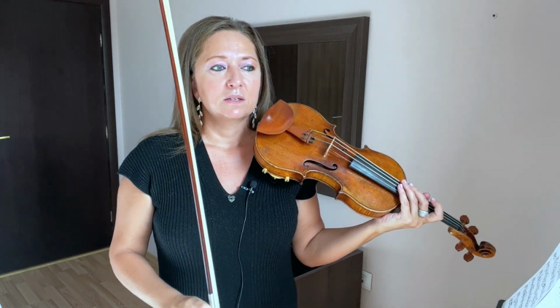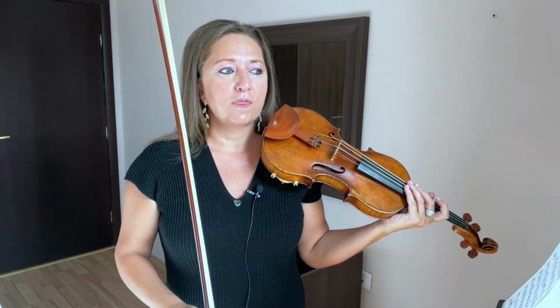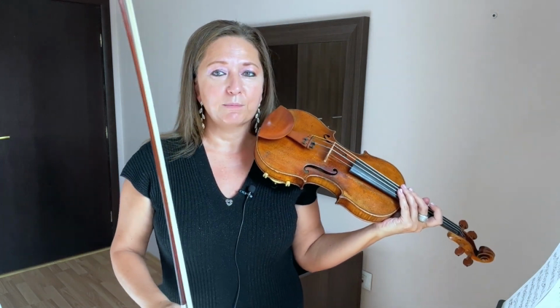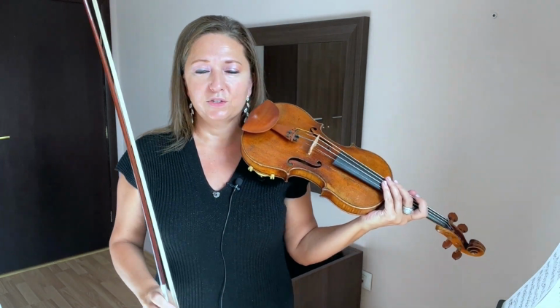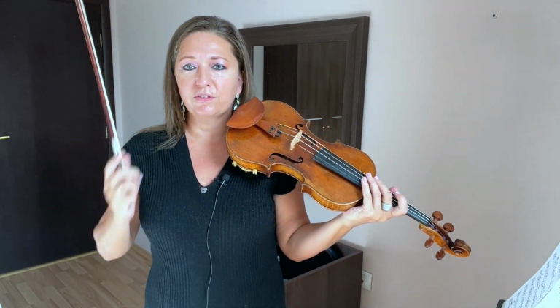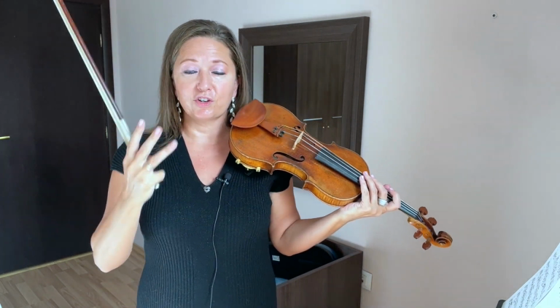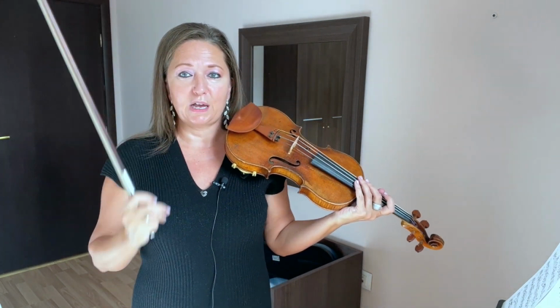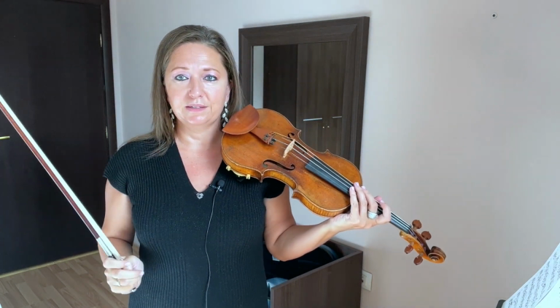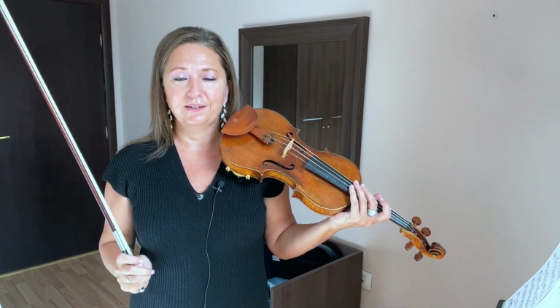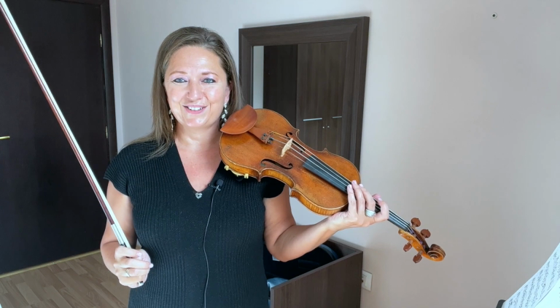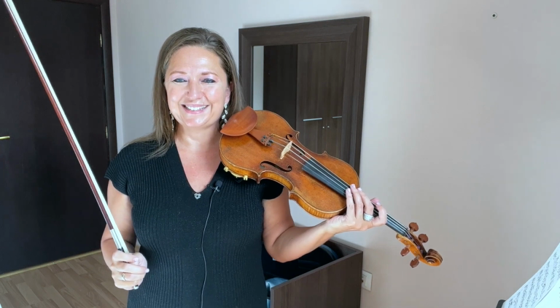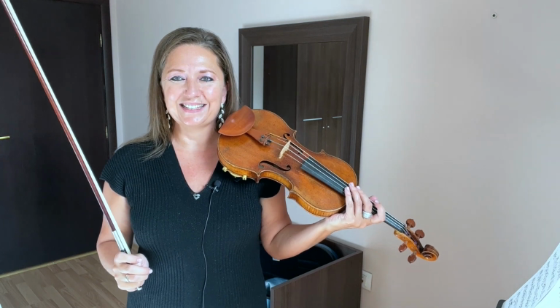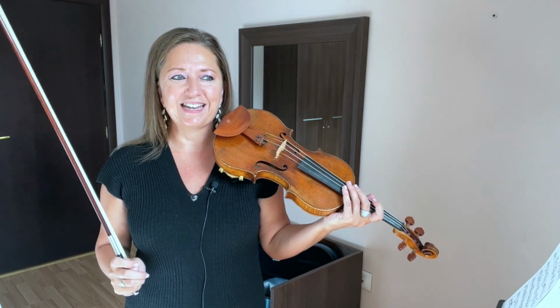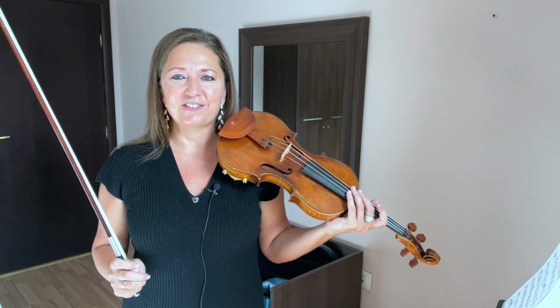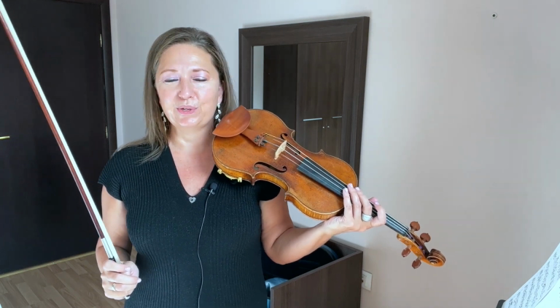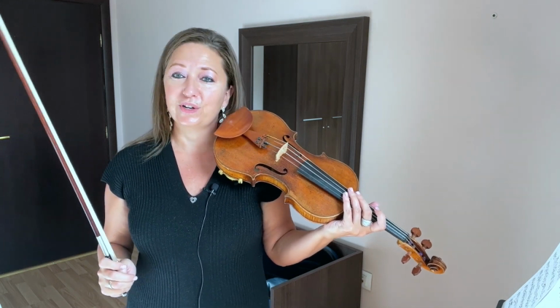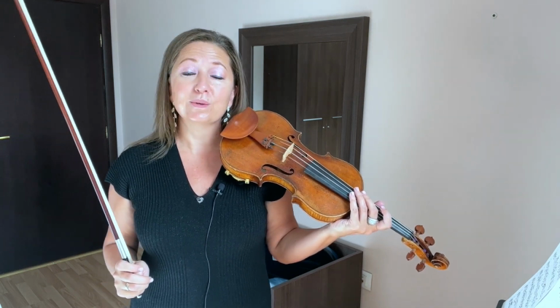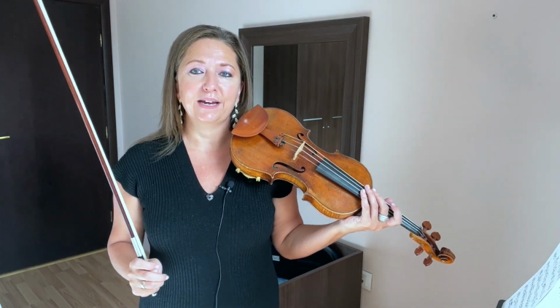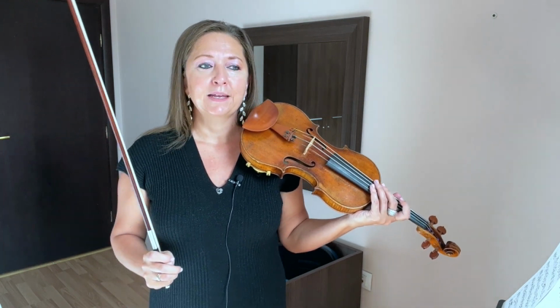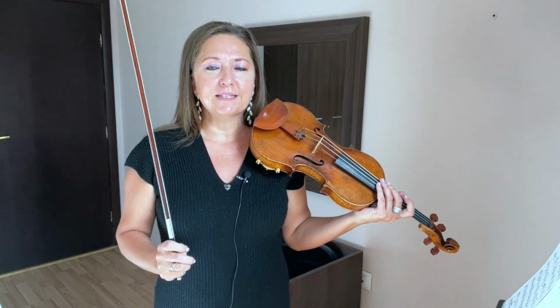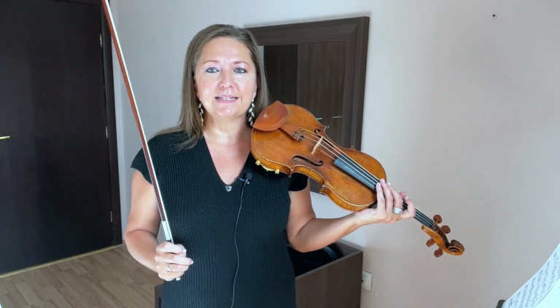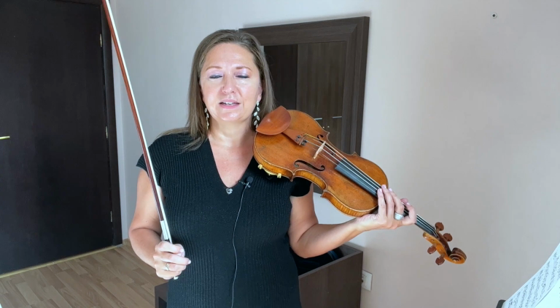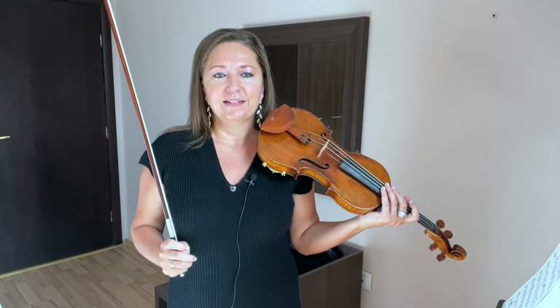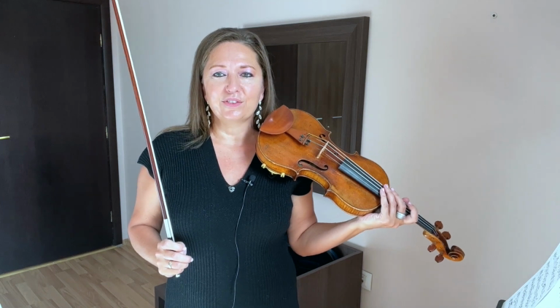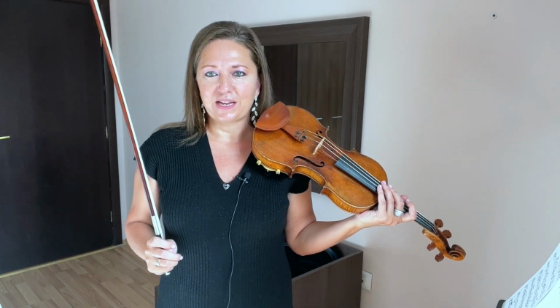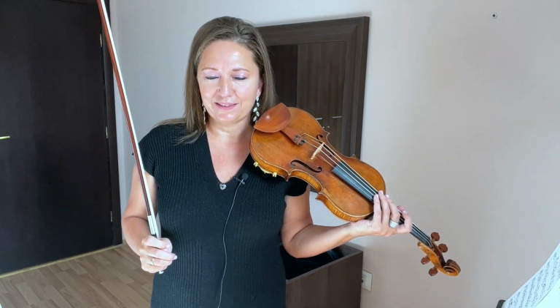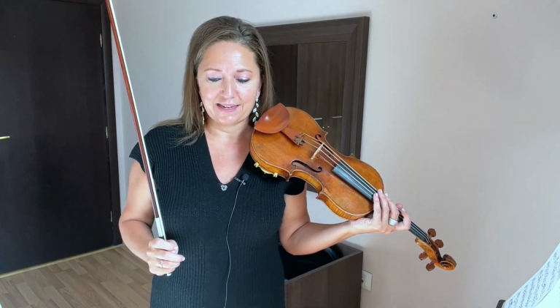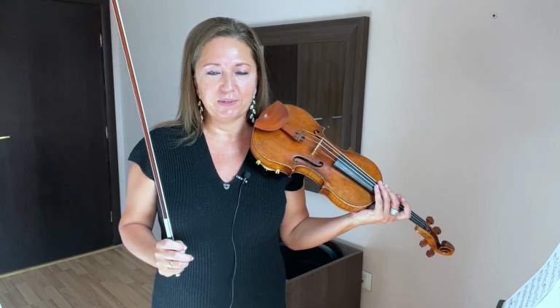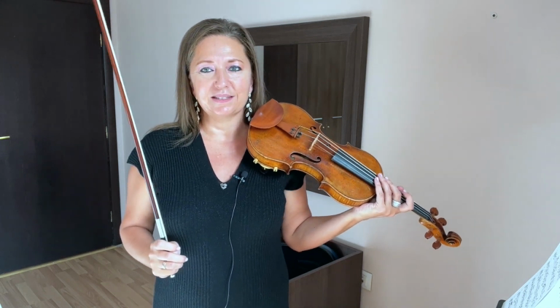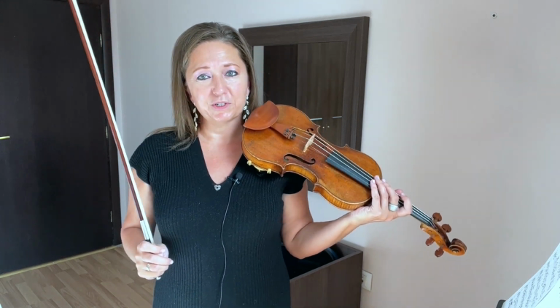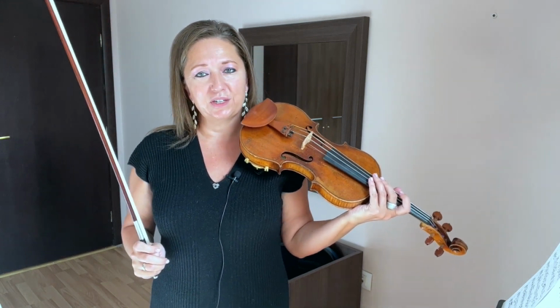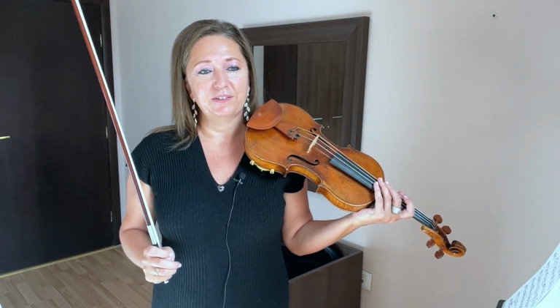I'm going to challenge you for the third step in this exercise — to take the left hand and put it over on the lower string. The reason I did this as the third step and not the second is because it's a little bit more challenging for your left hand.